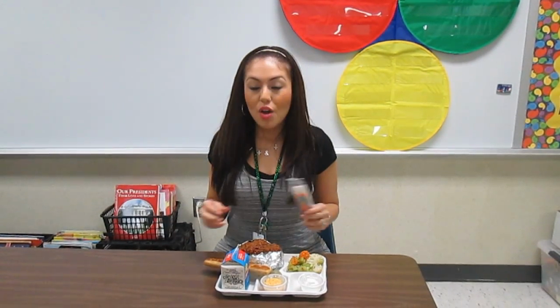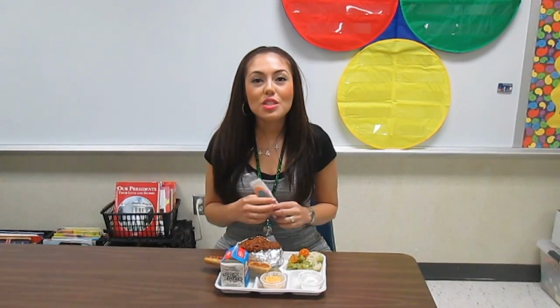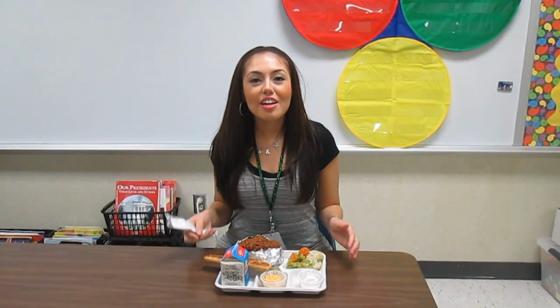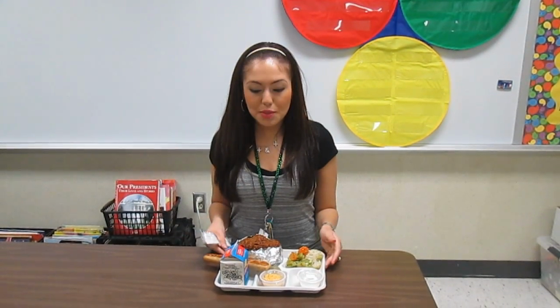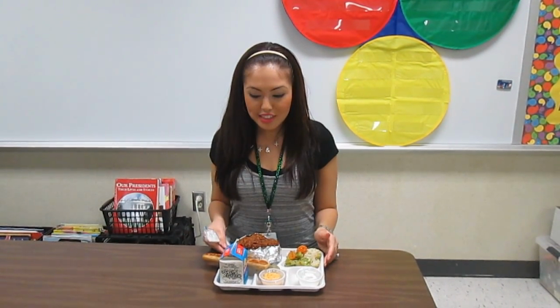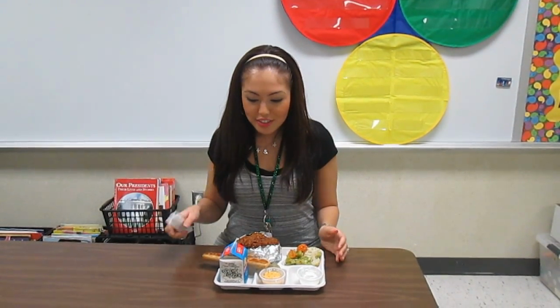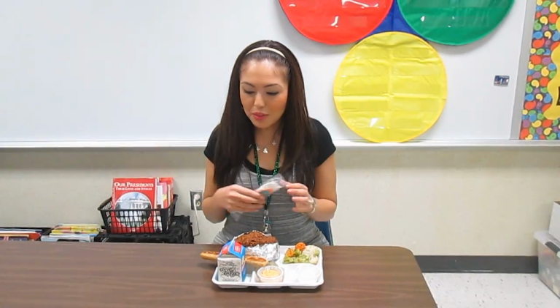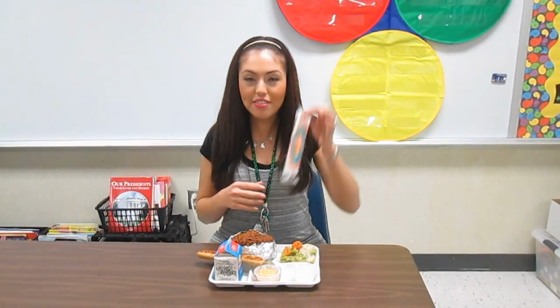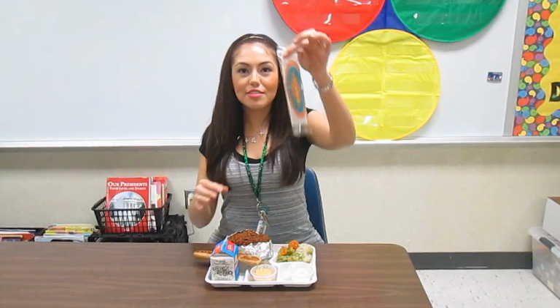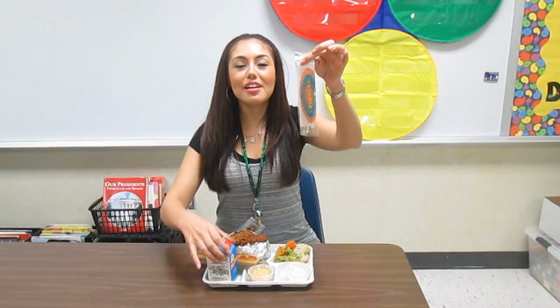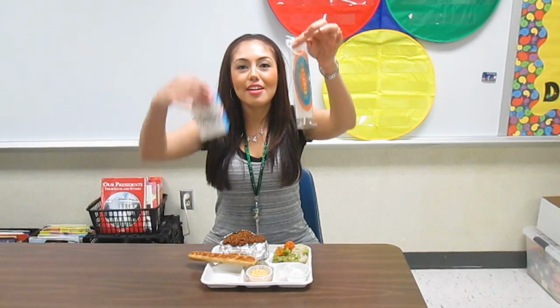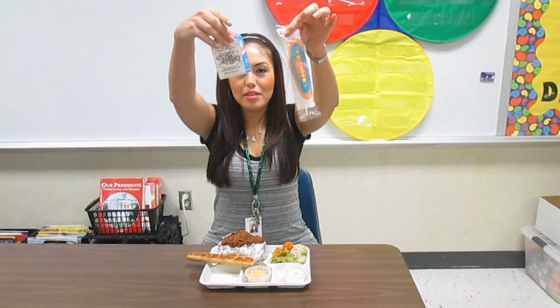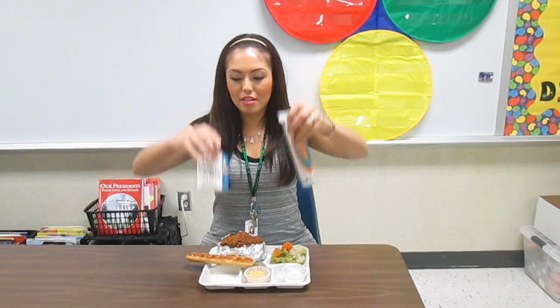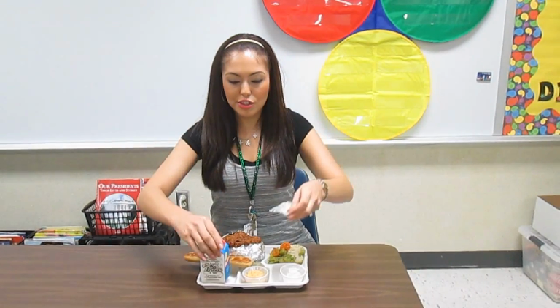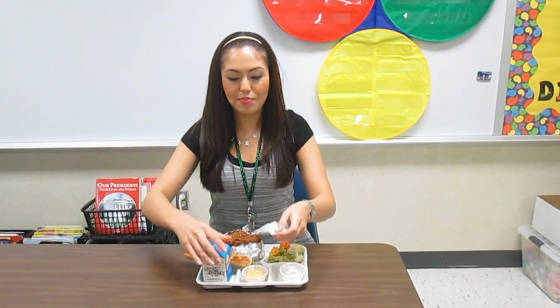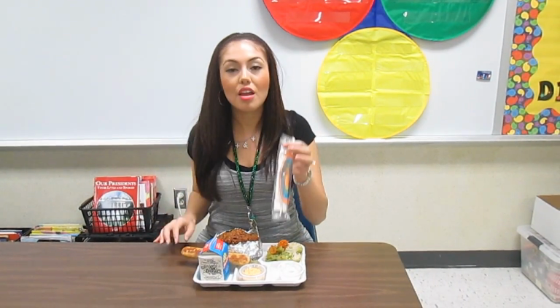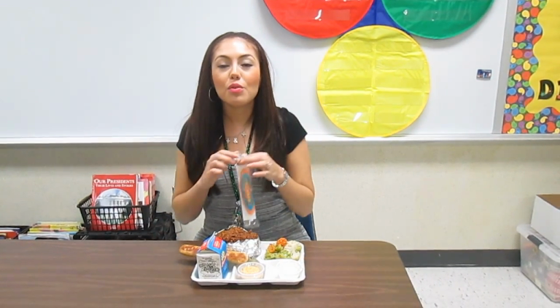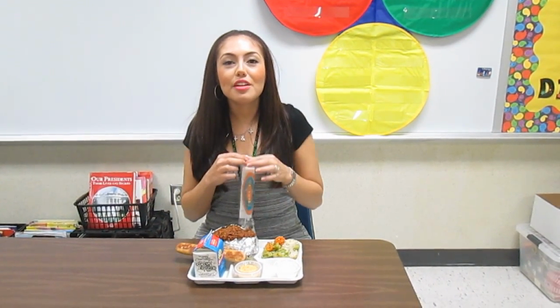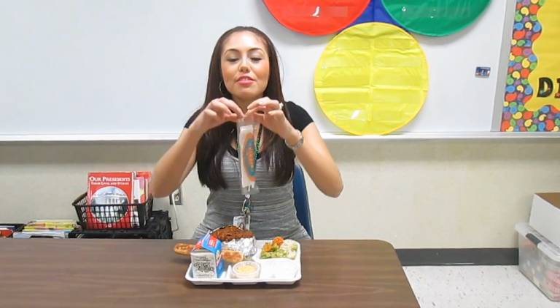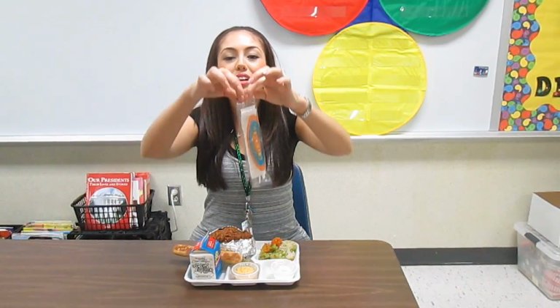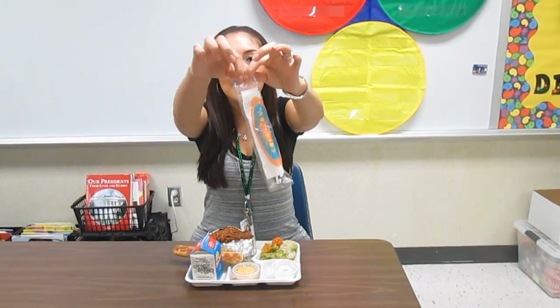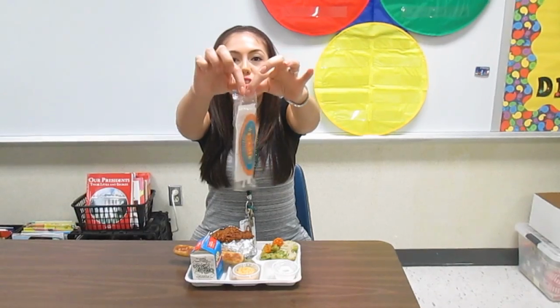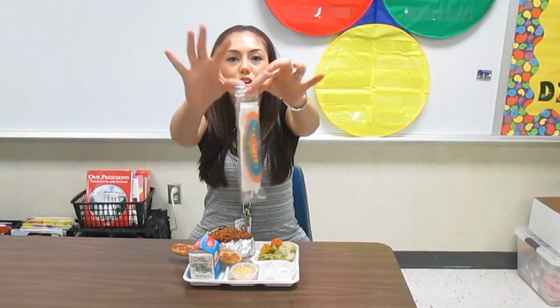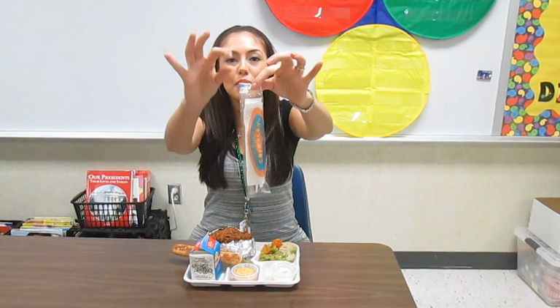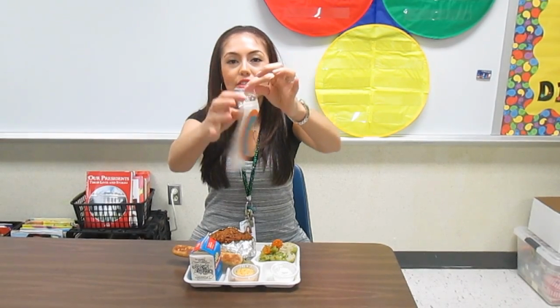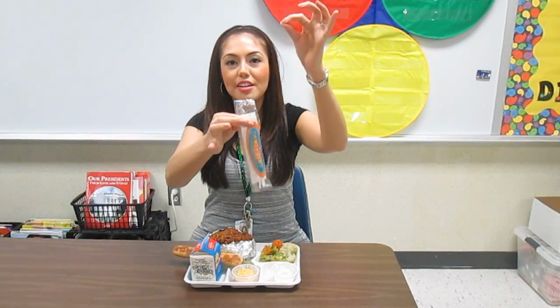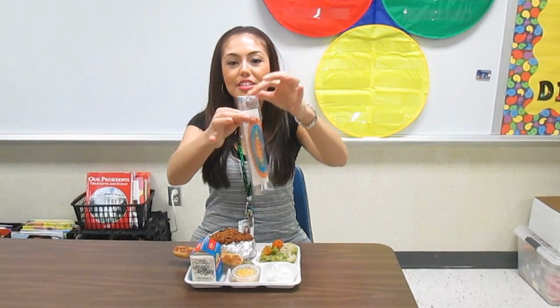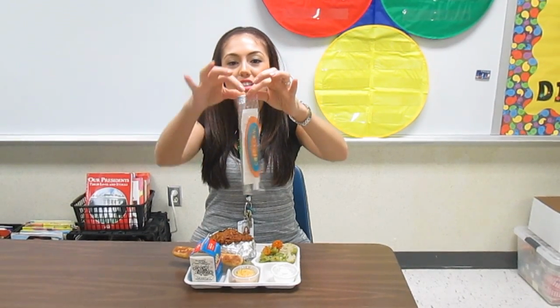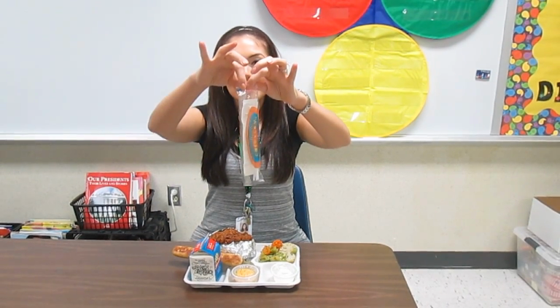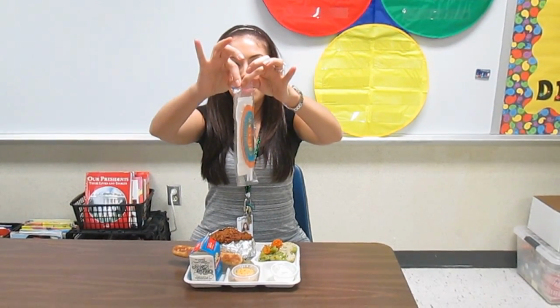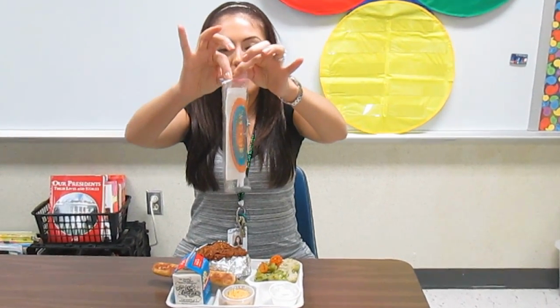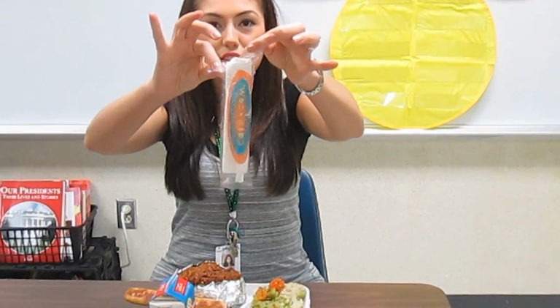Once we get our lunch, boys and girls, we will have our silverware and our milk on our tray. When we open our silverware, we have to use our pincer fingers to open our silverware.